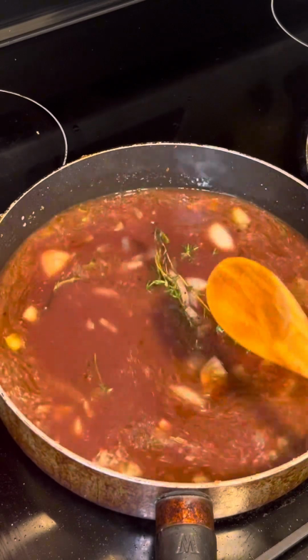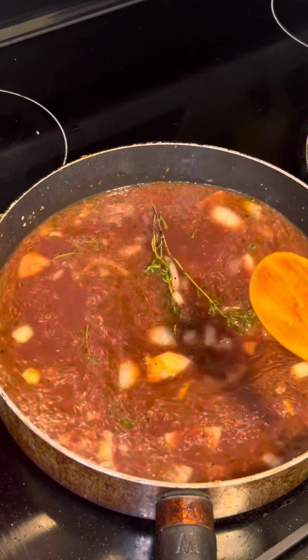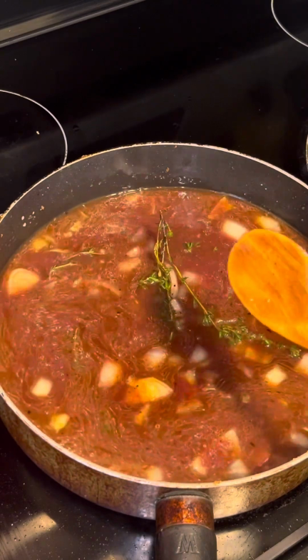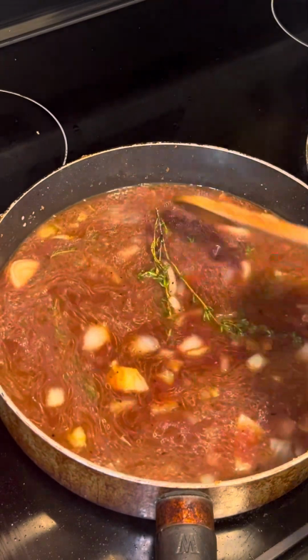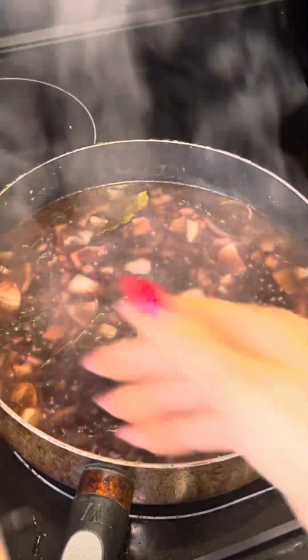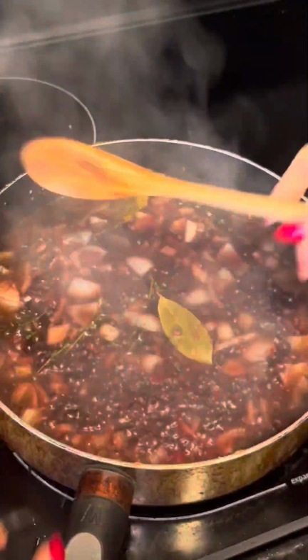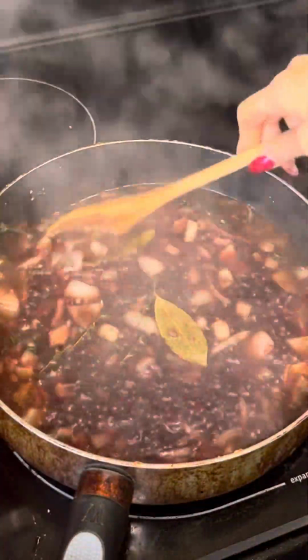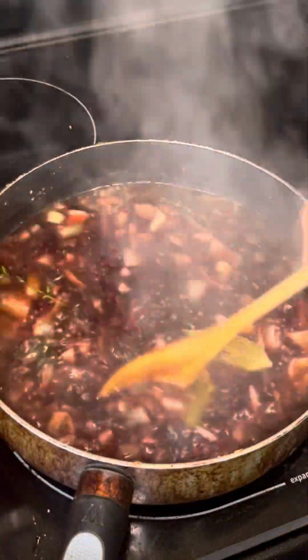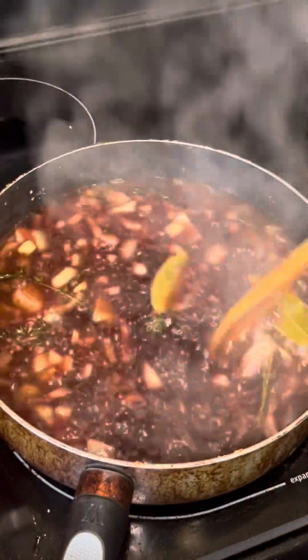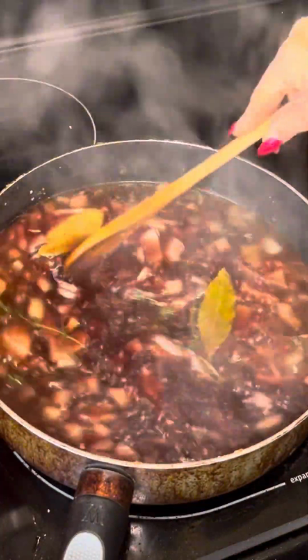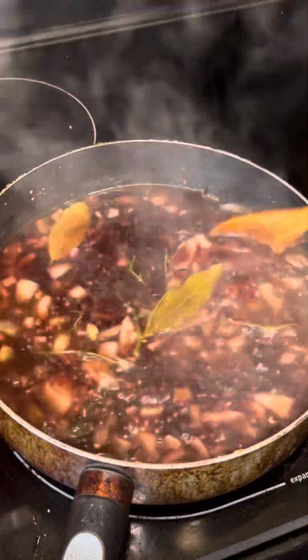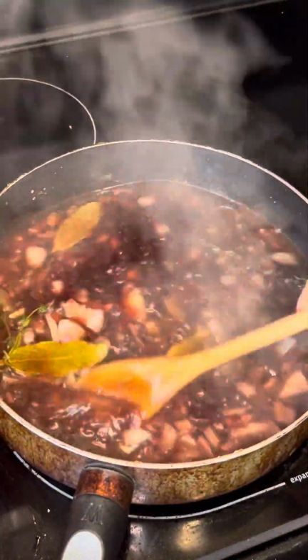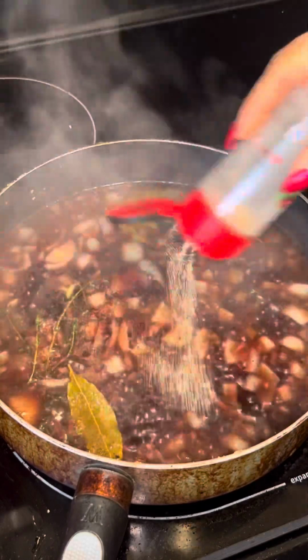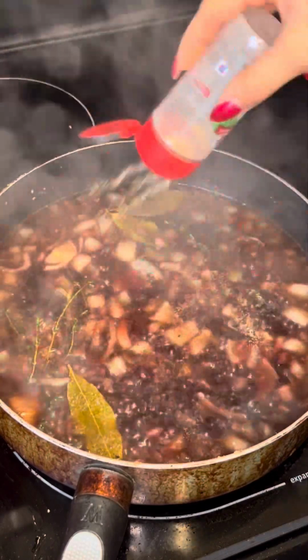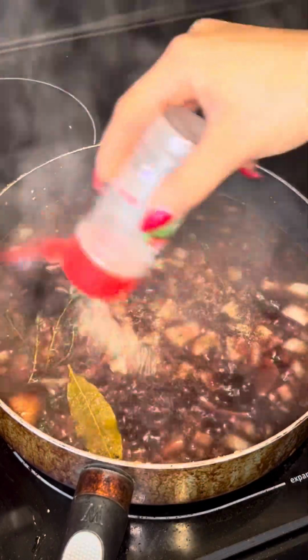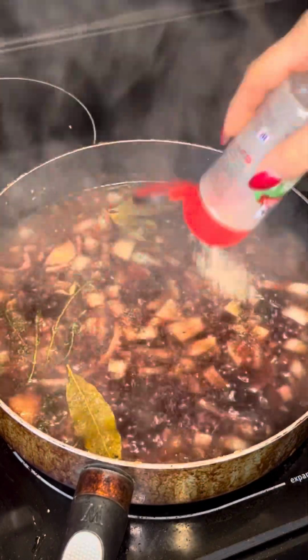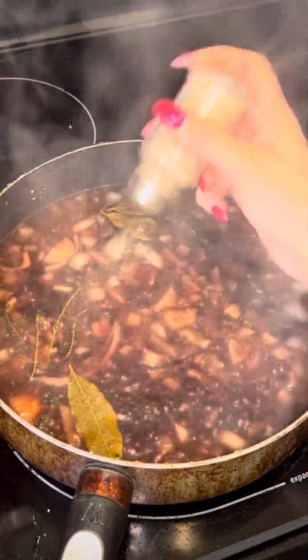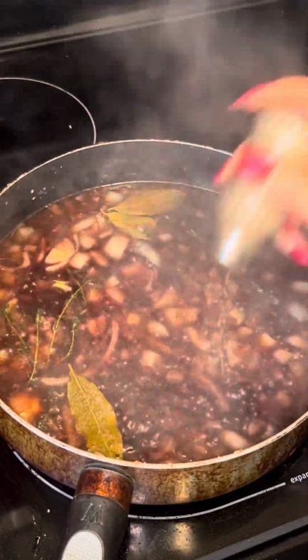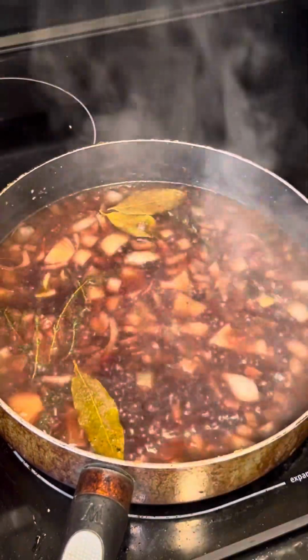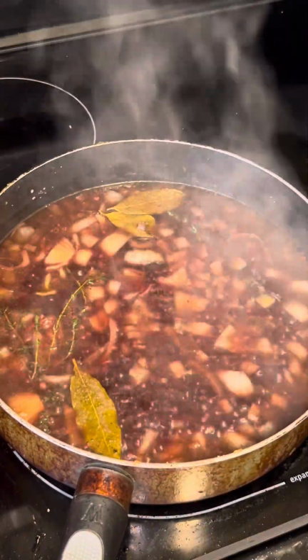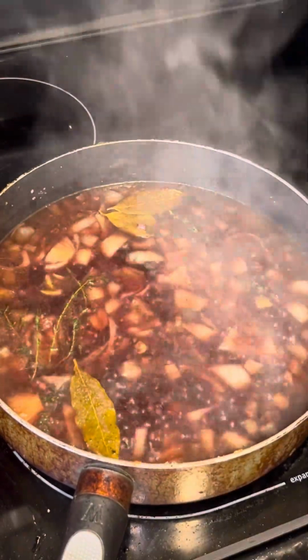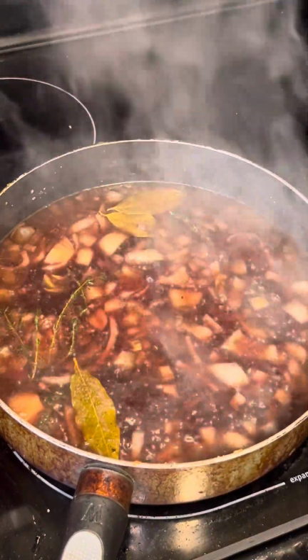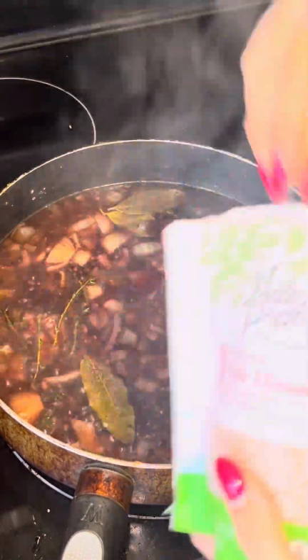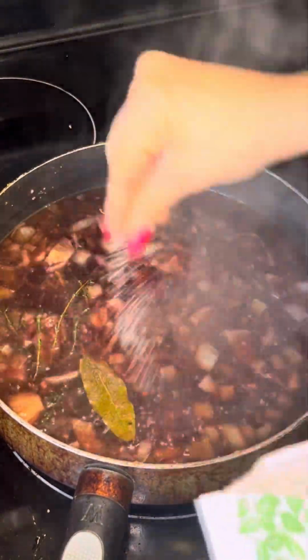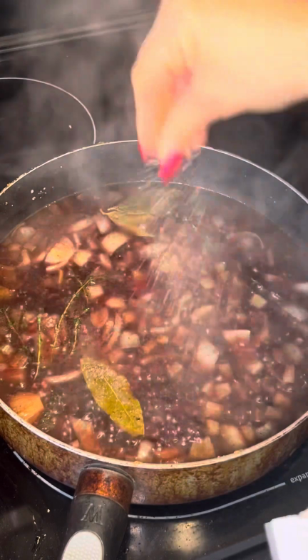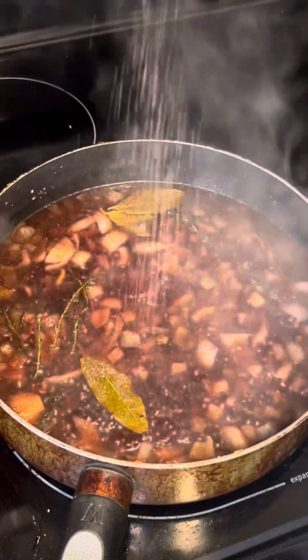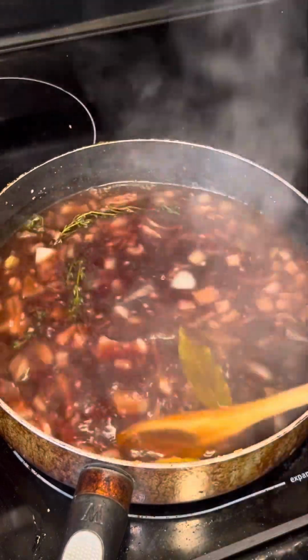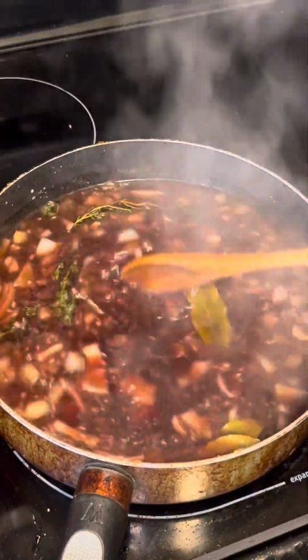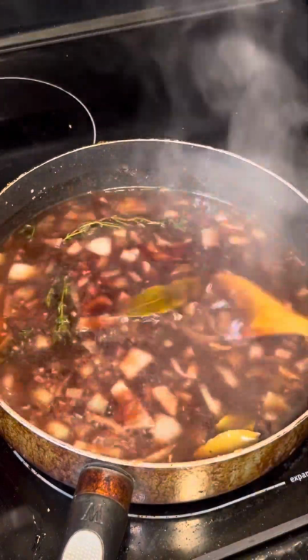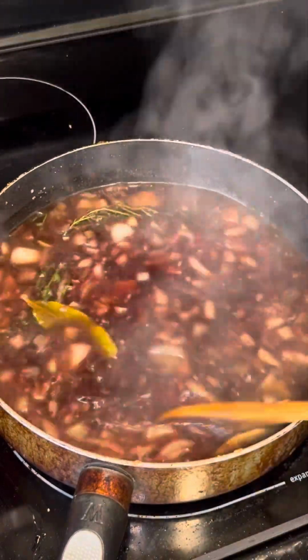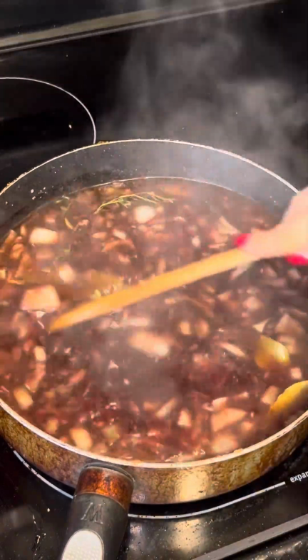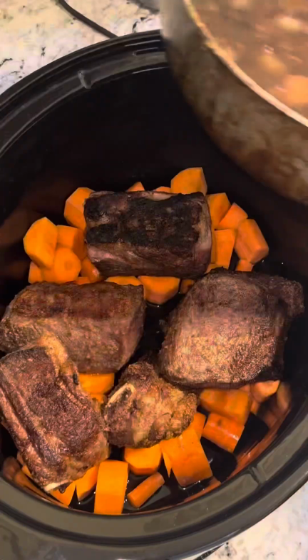We're going to bring it to a boil. It came to a boil, so I lowered the heat. We'll add some more garlic powder, more black pepper, and a little bit more salt. Let that simmer for a couple of minutes.